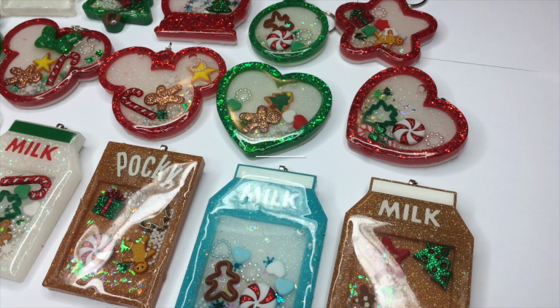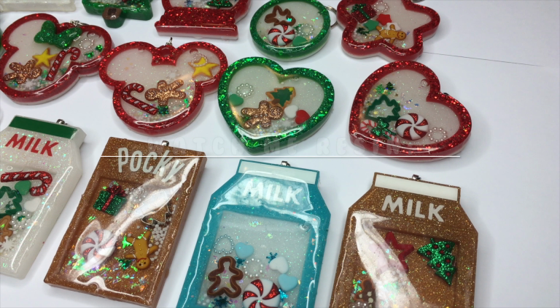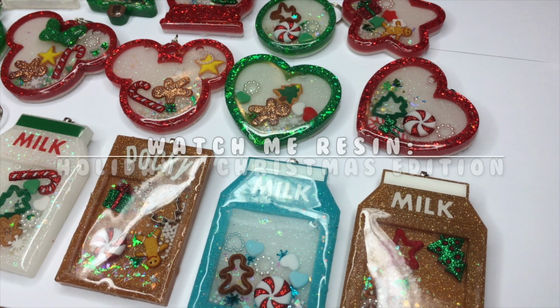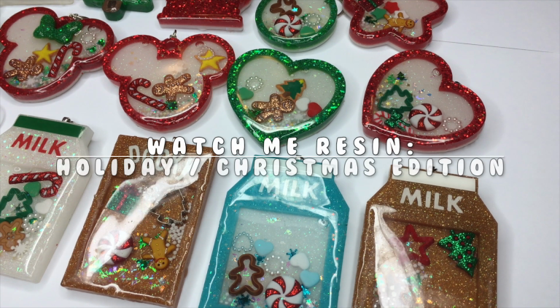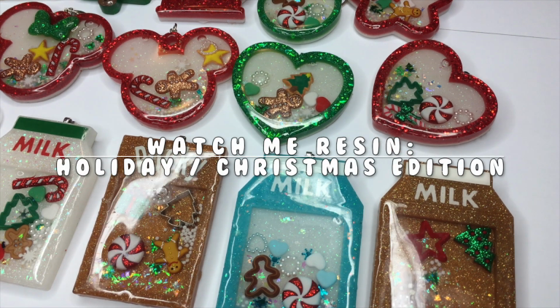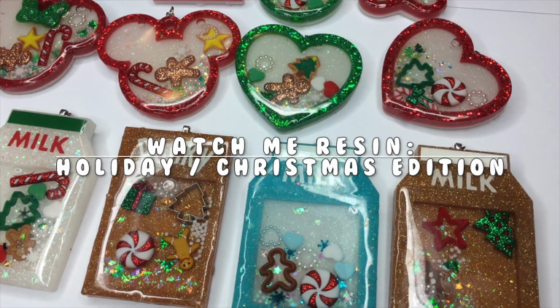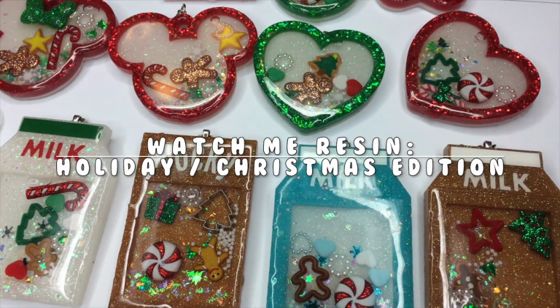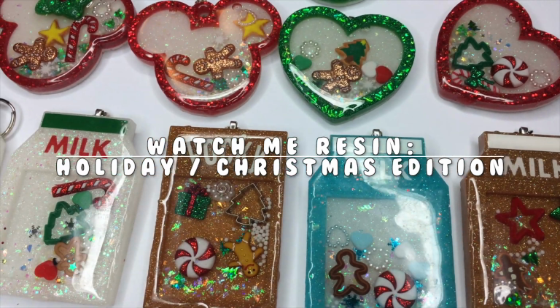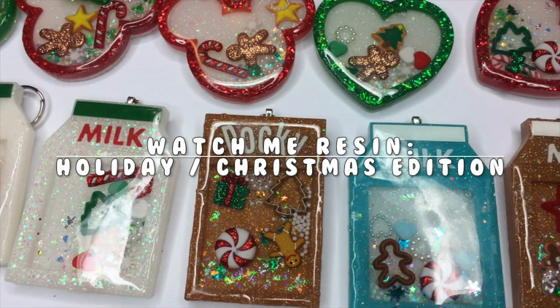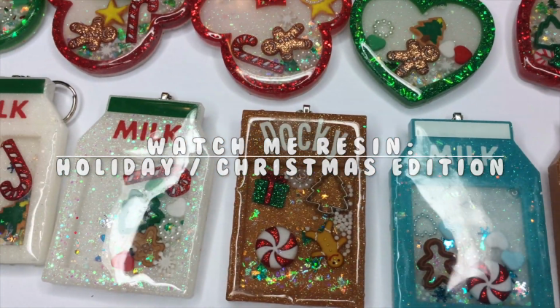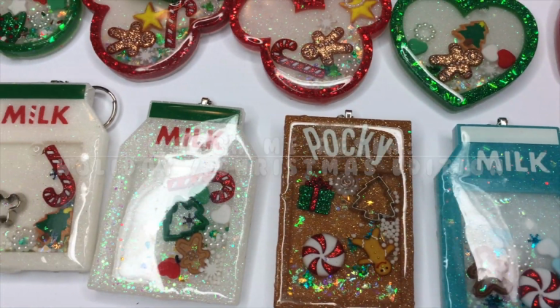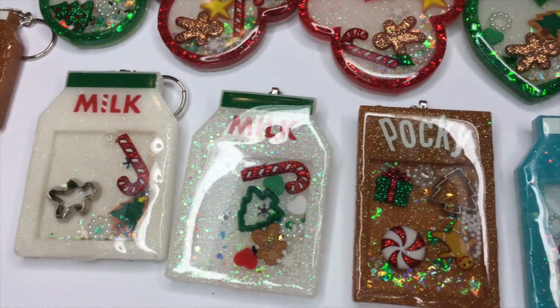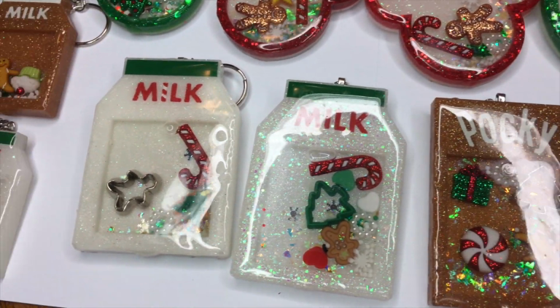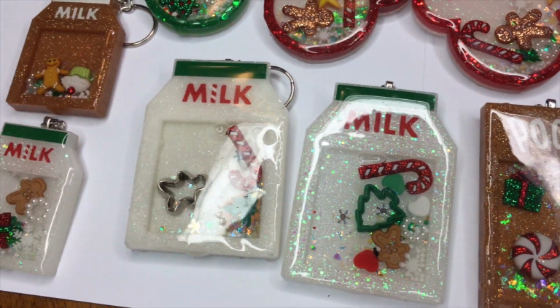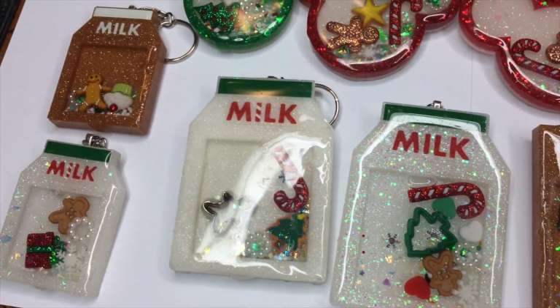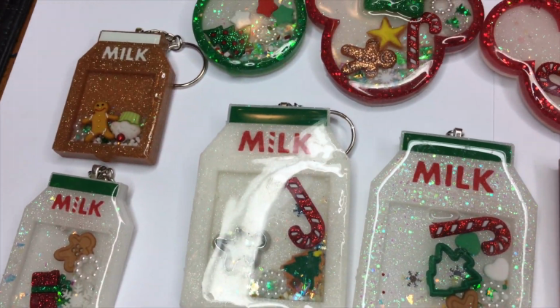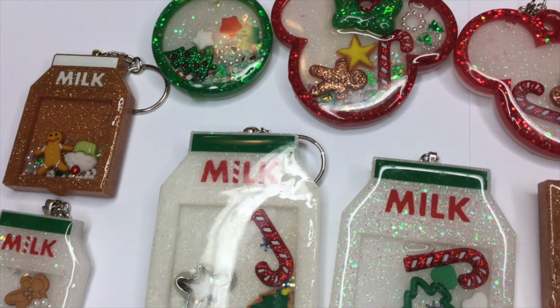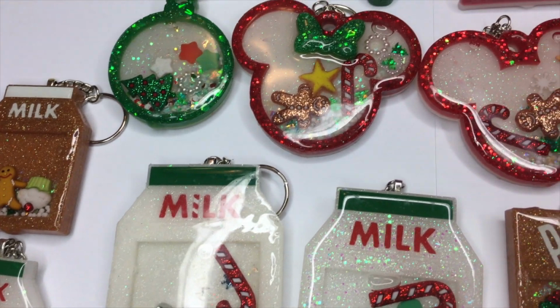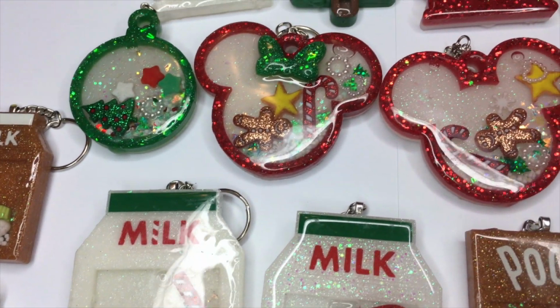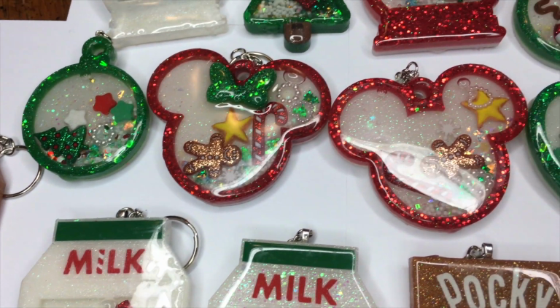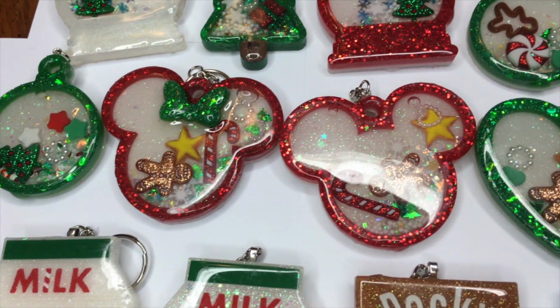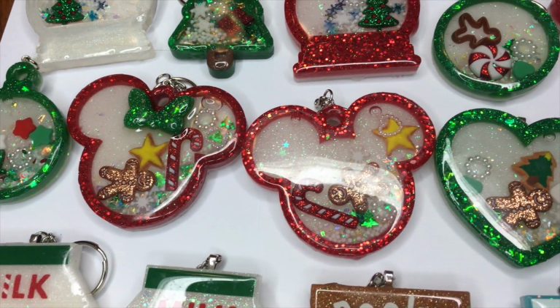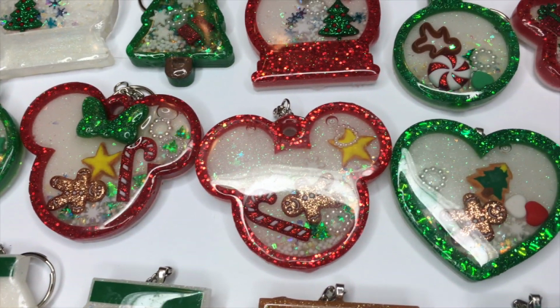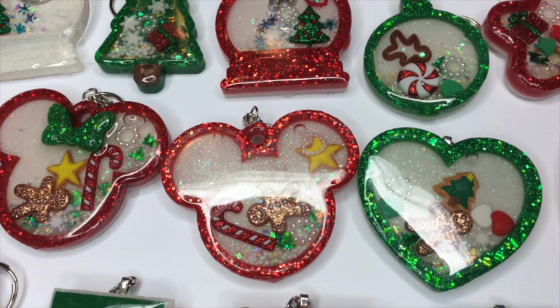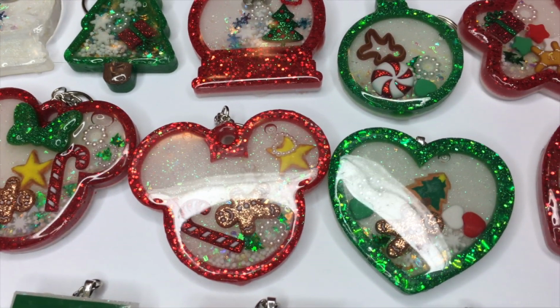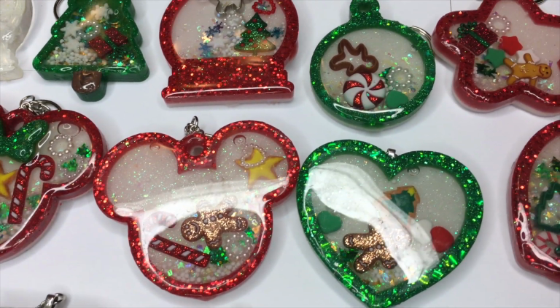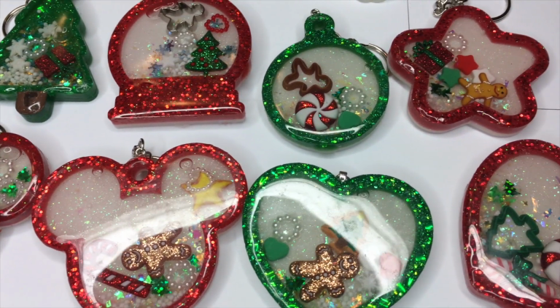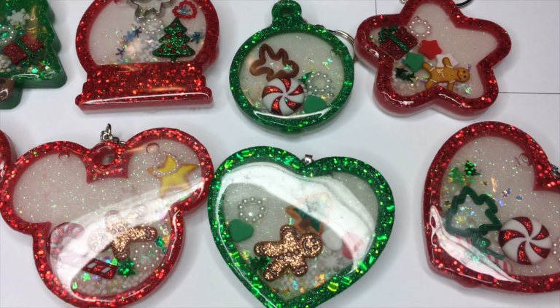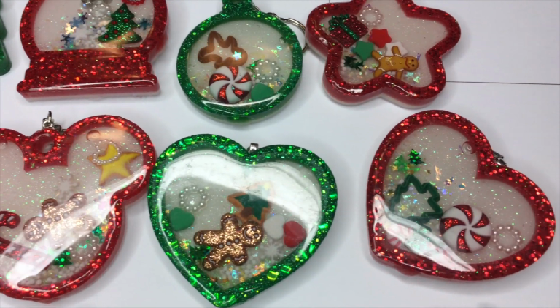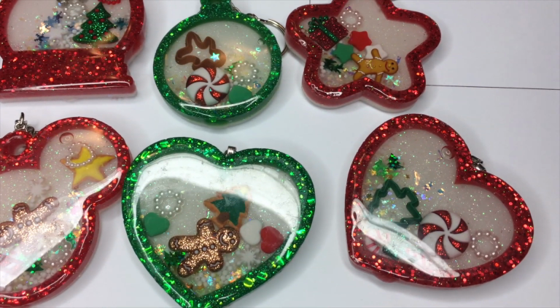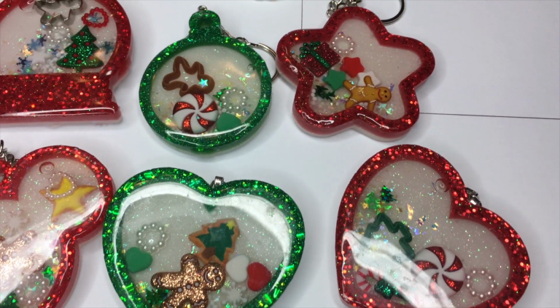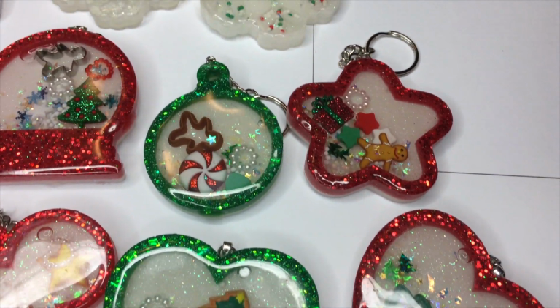Hey everyone, welcome back to my channel Sweet Art Crafts. In today's video I'm going to show you guys some holiday and Christmas inspired charms that I showed on my IG stories about a week ago. I hope you guys enjoy this video.